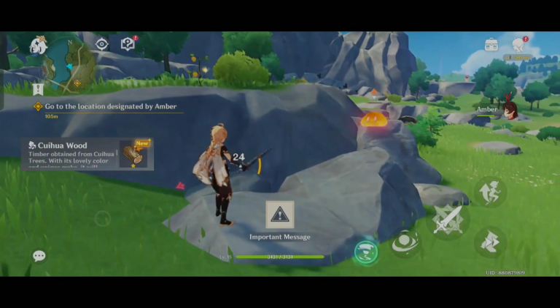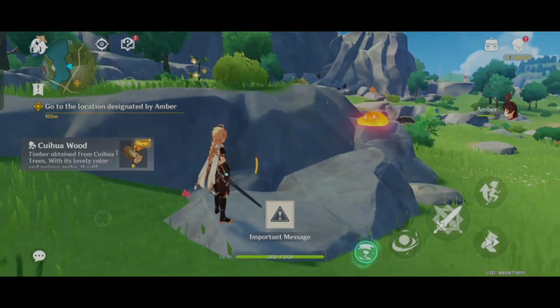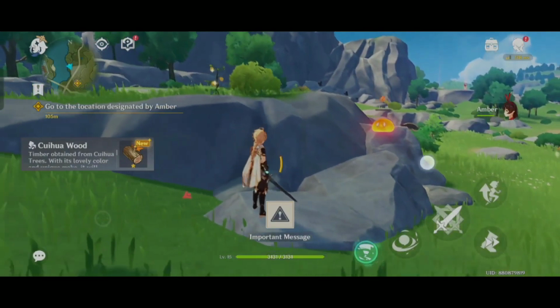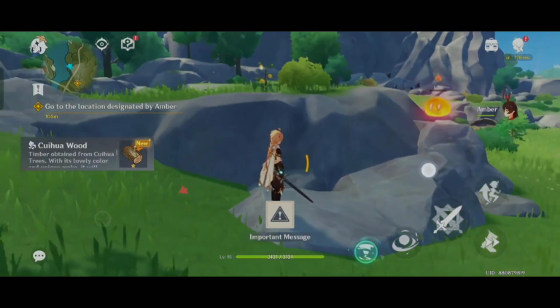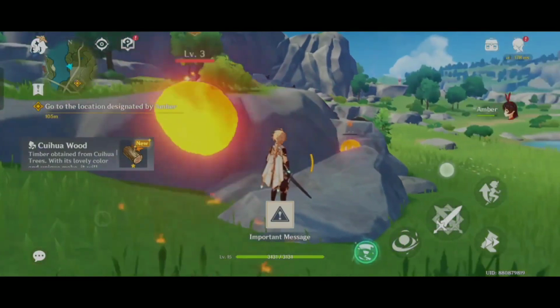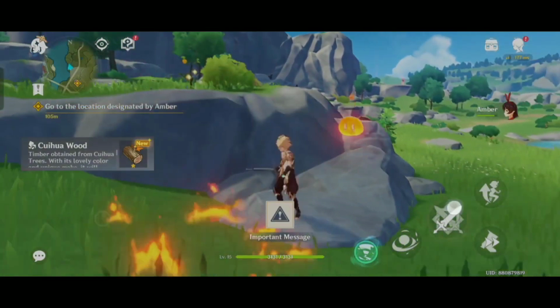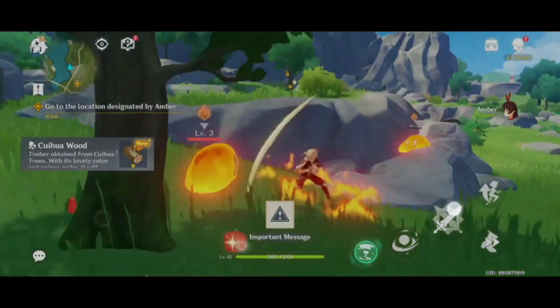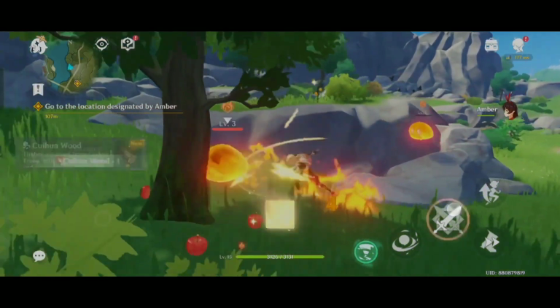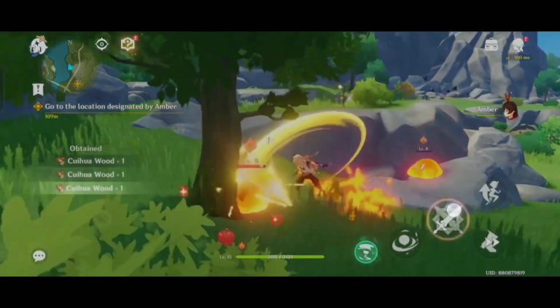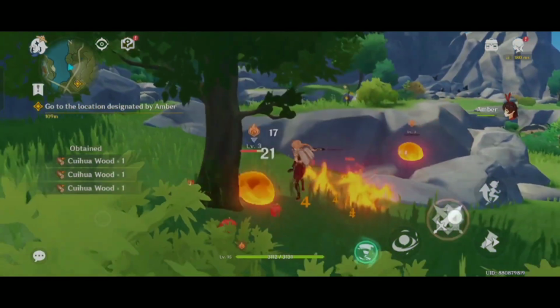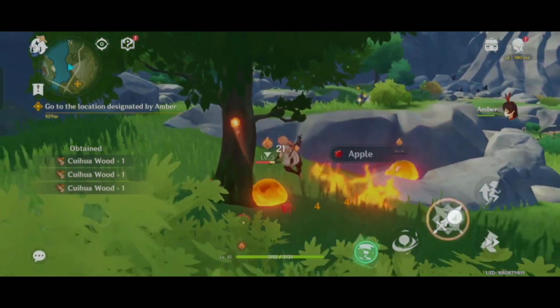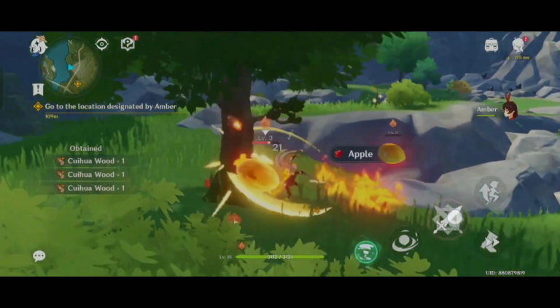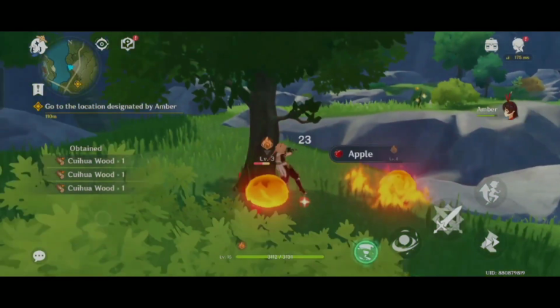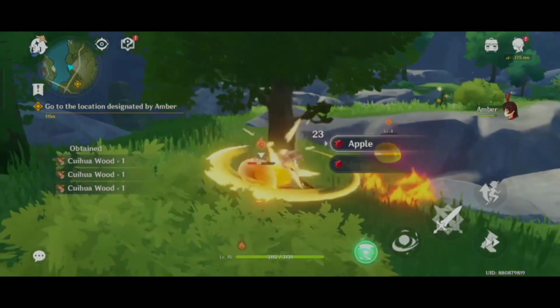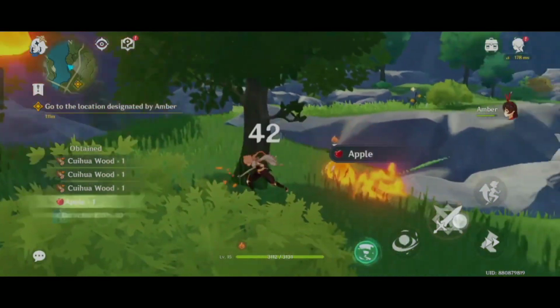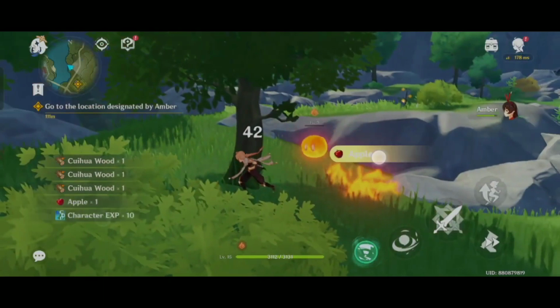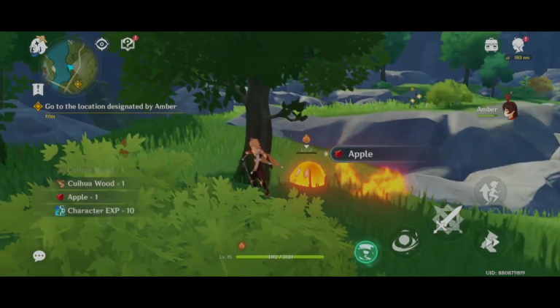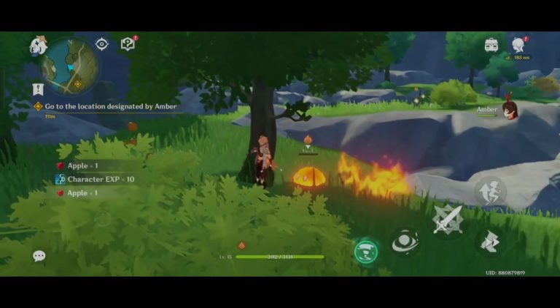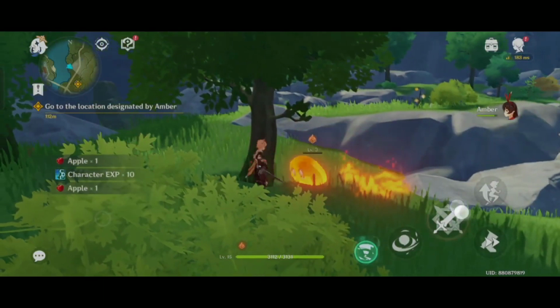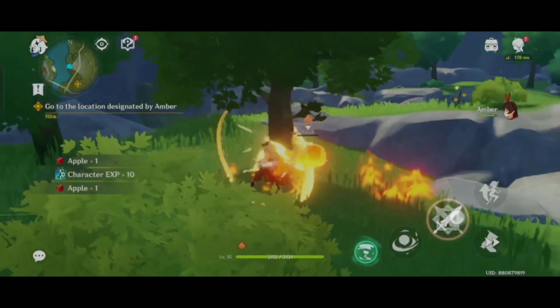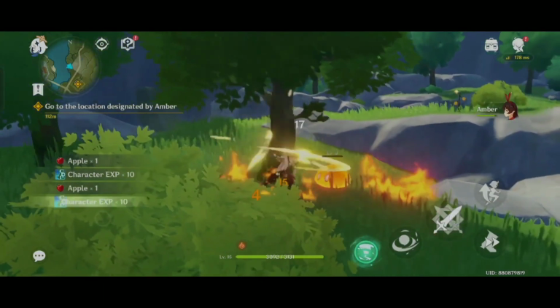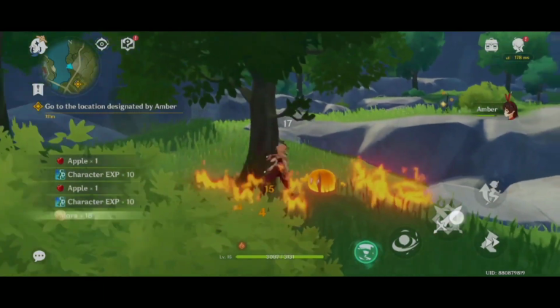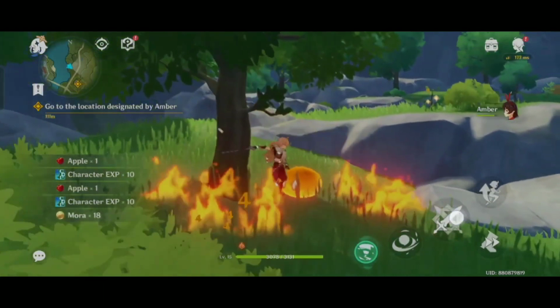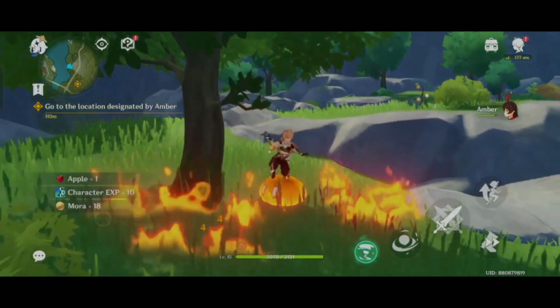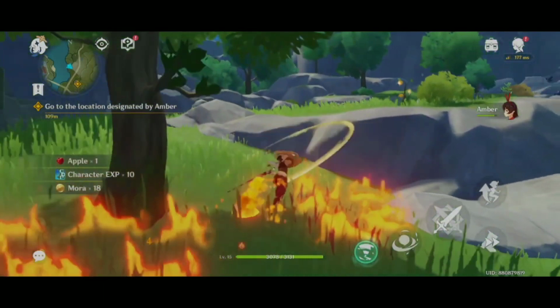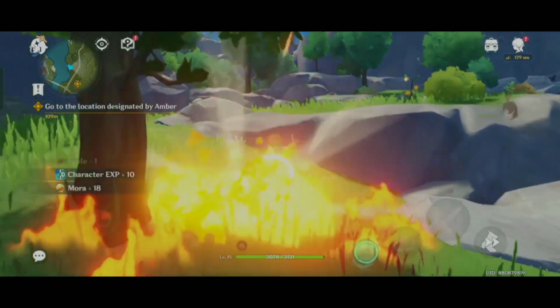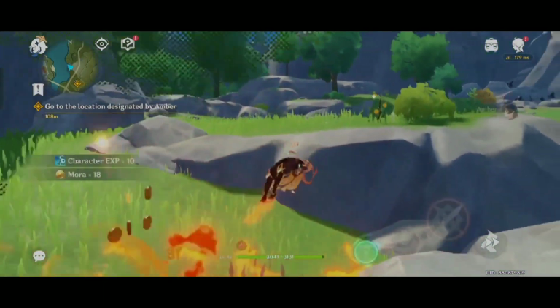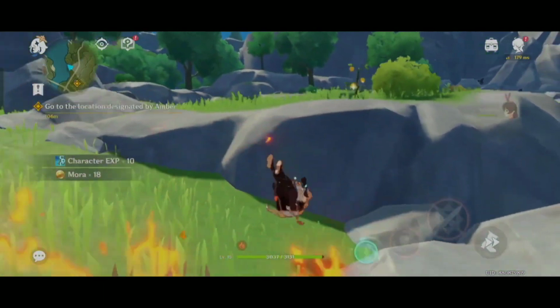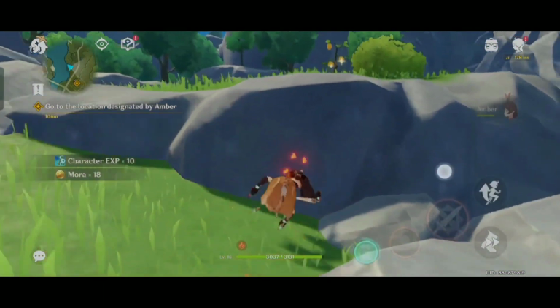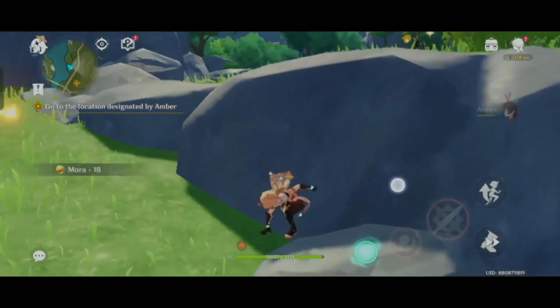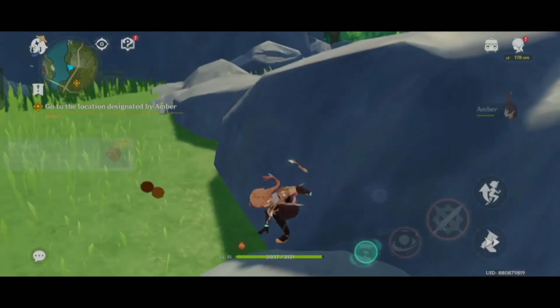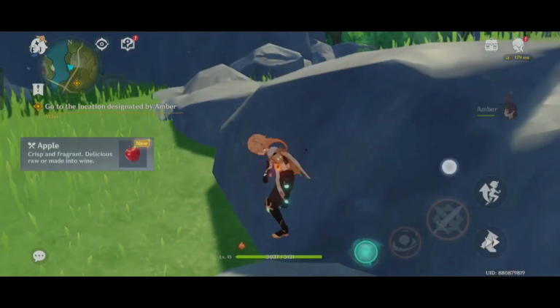Just completing the quests isn't enough to get started with Apocalypse Lost. Travelers still need to open 5 exquisite chests that are available while doing the Dirge of Bilkis and the Falcon's Hunt.